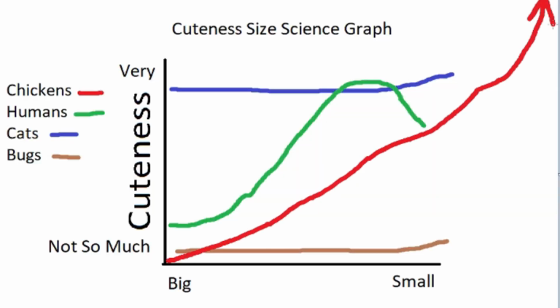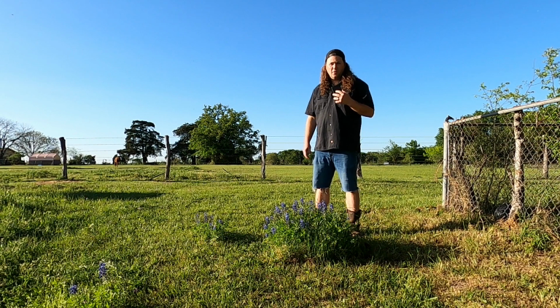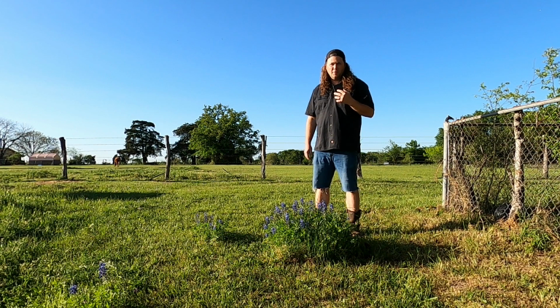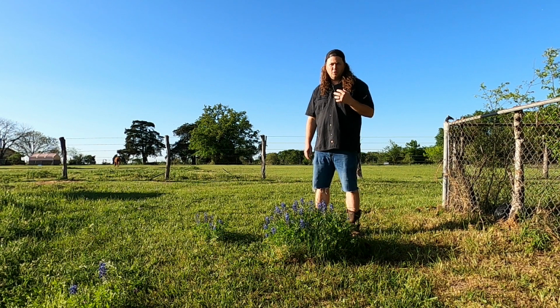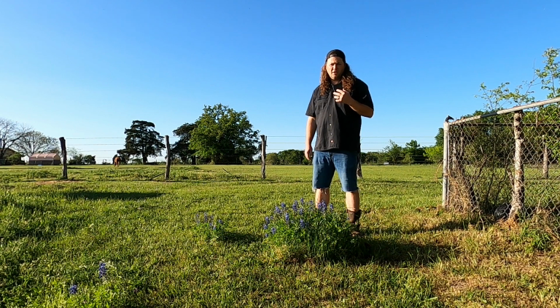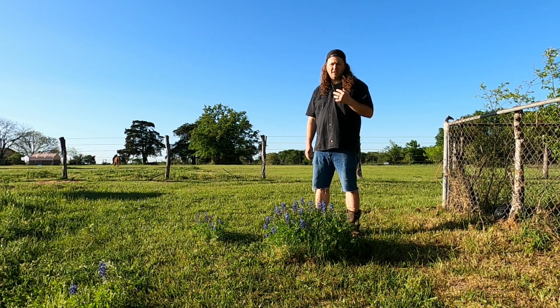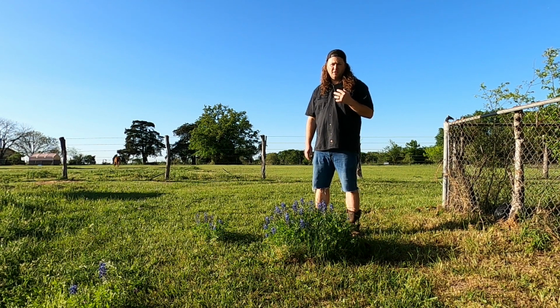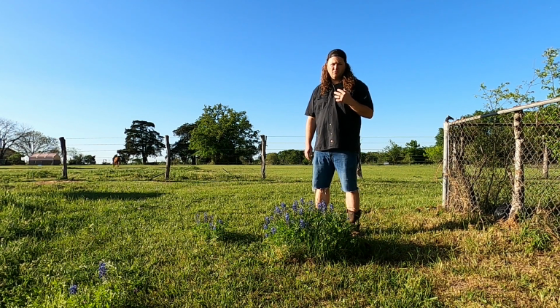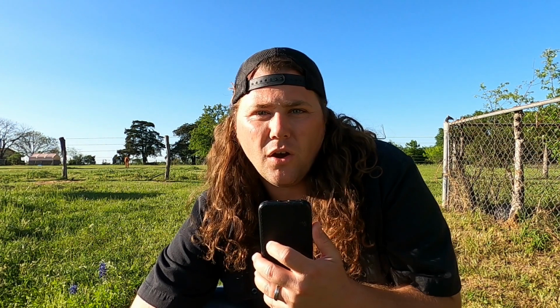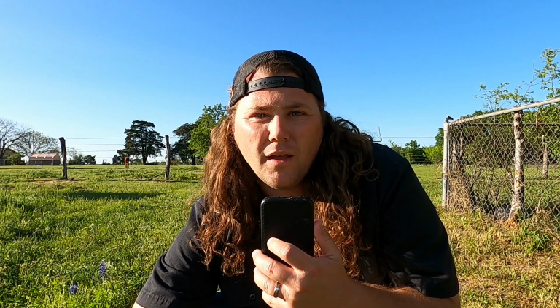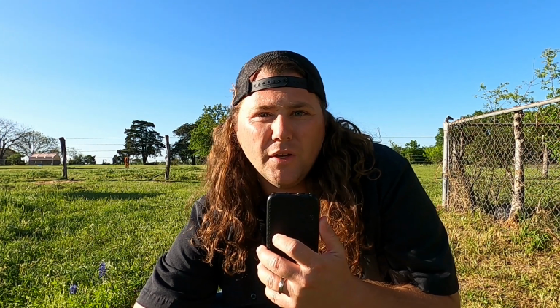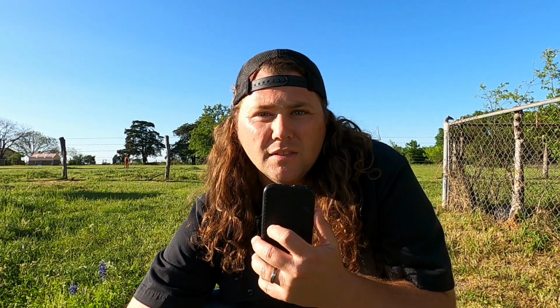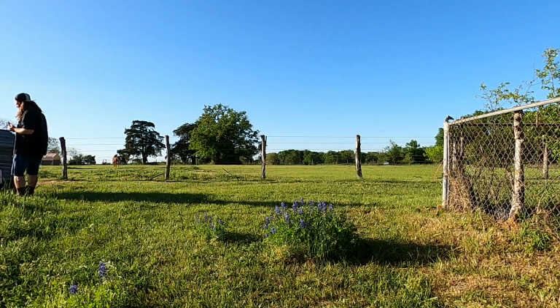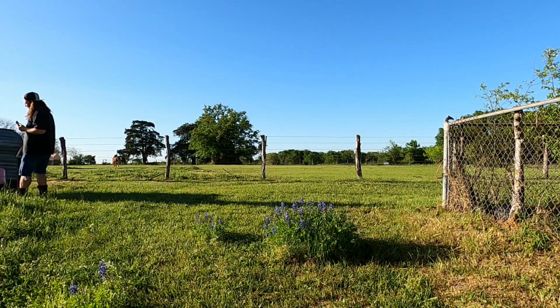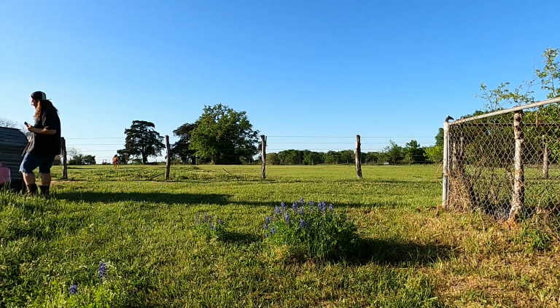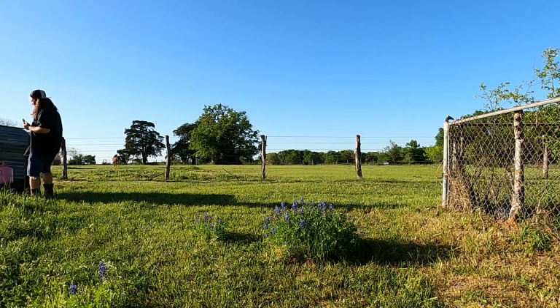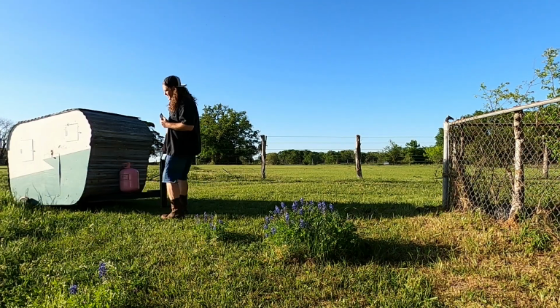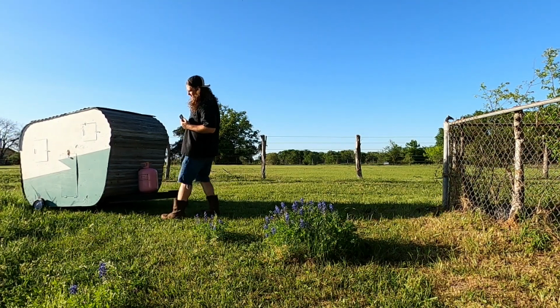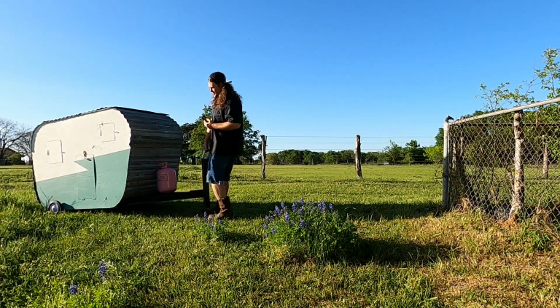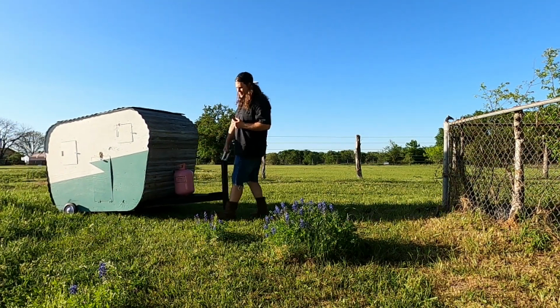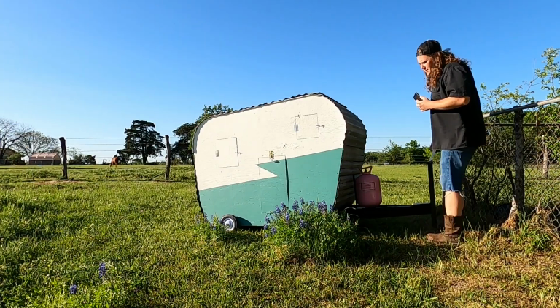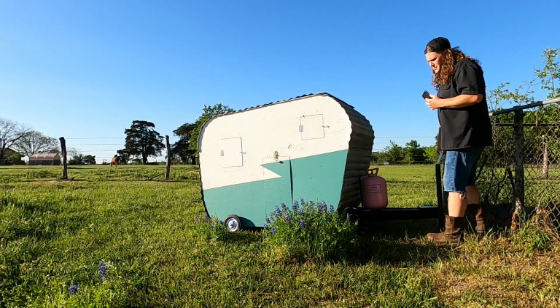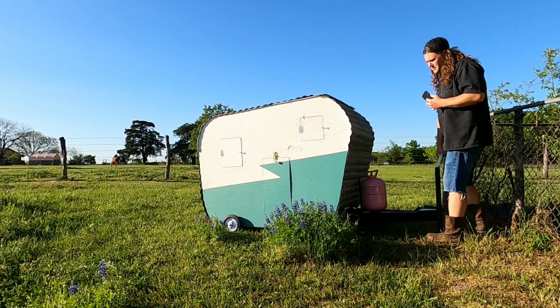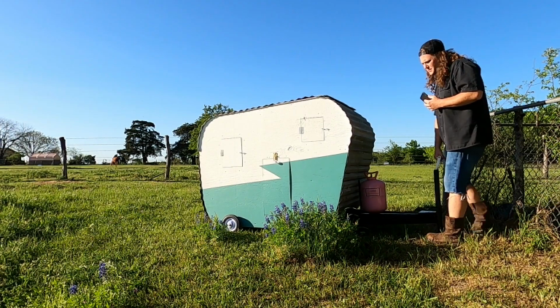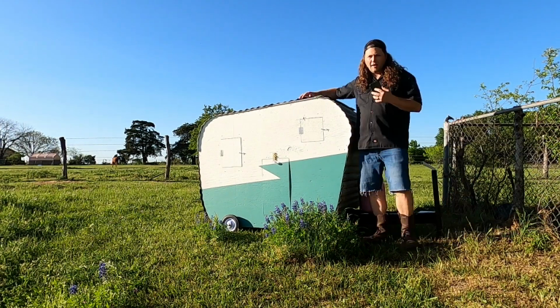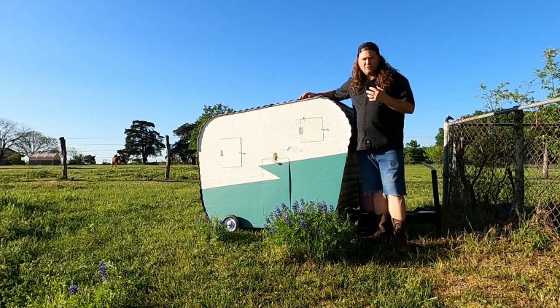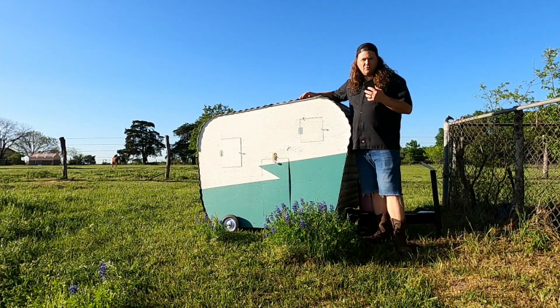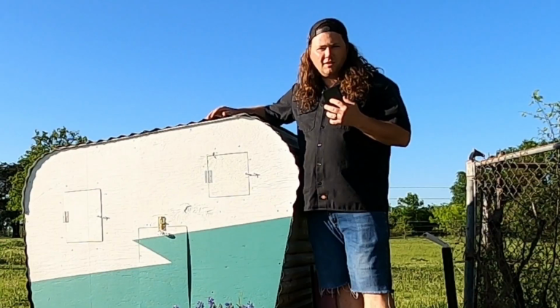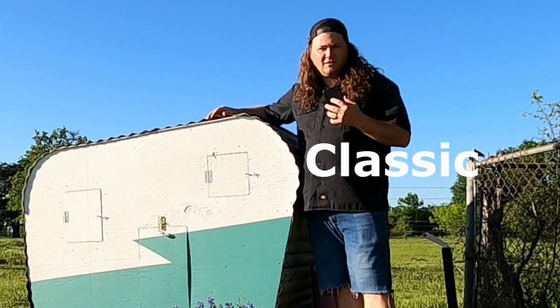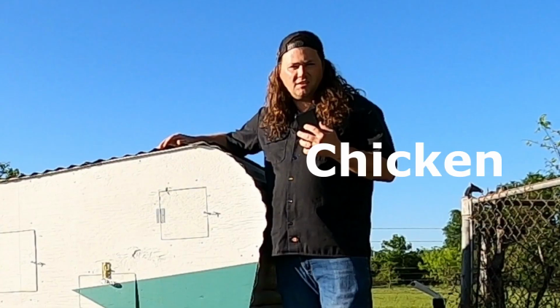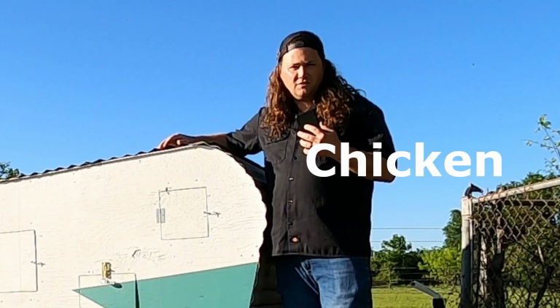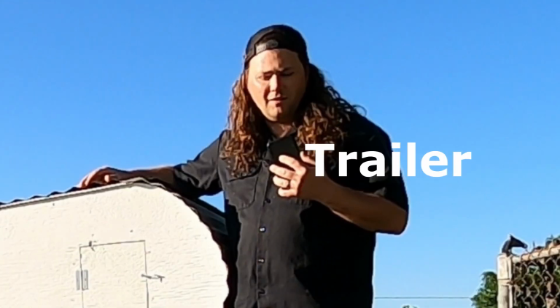So I knew I had to build a coop just as equally cute. So I built this. I give you the classic chicken trailer.